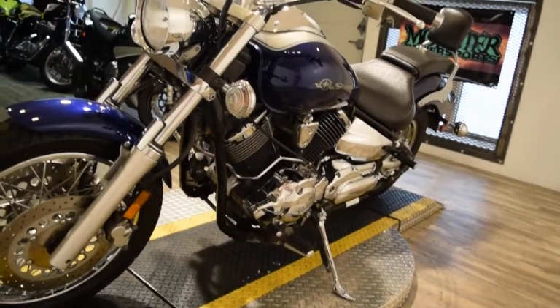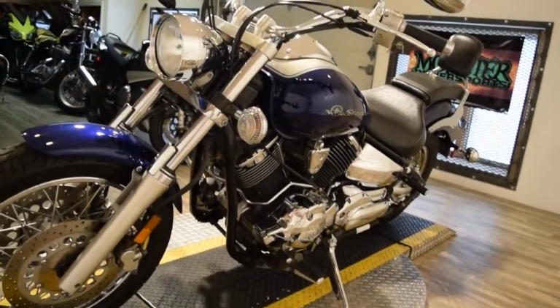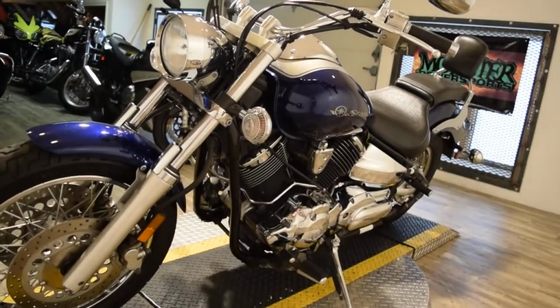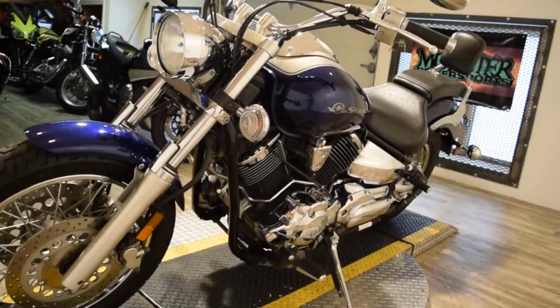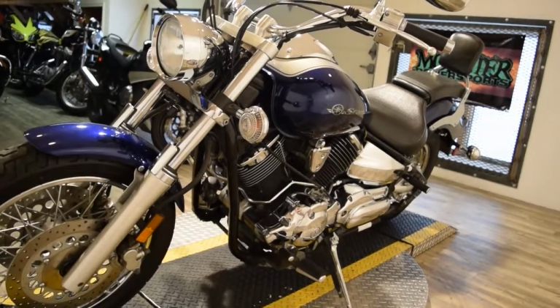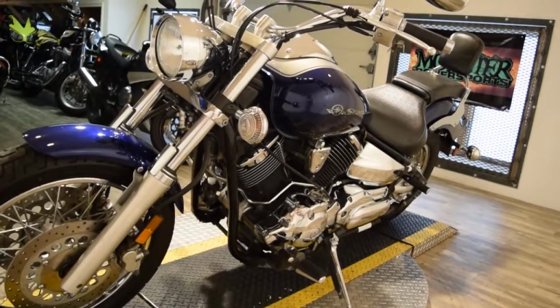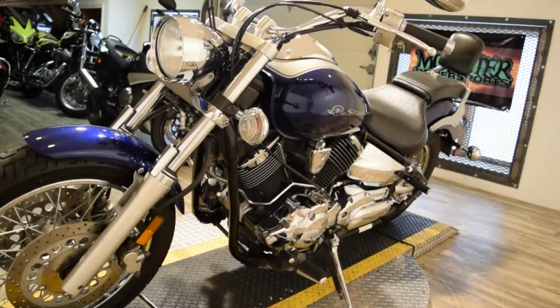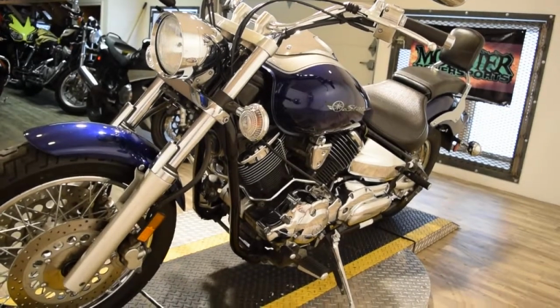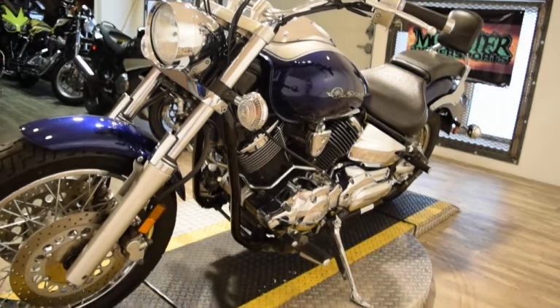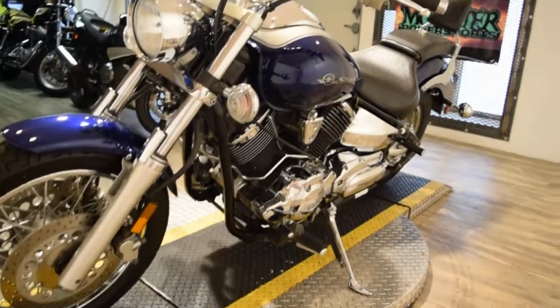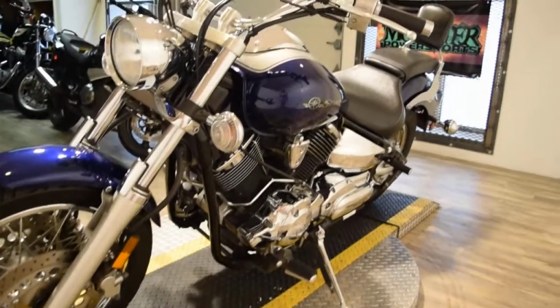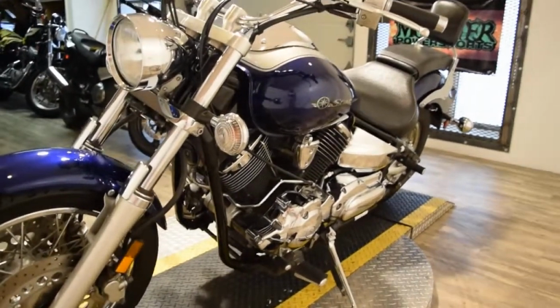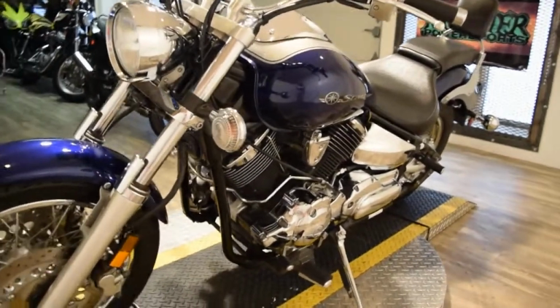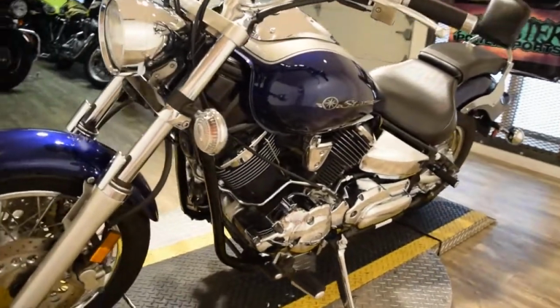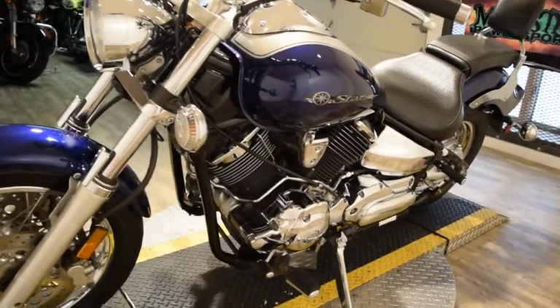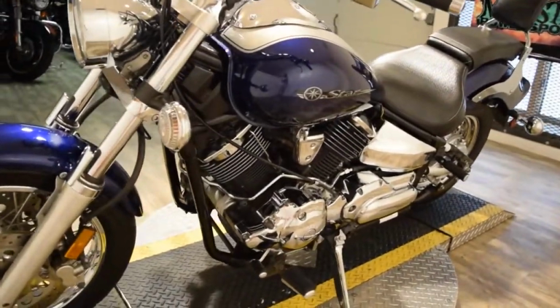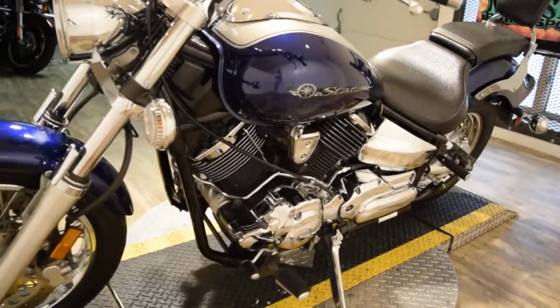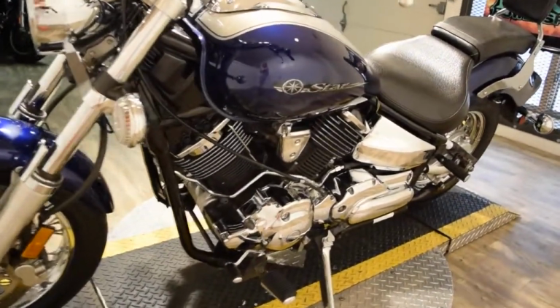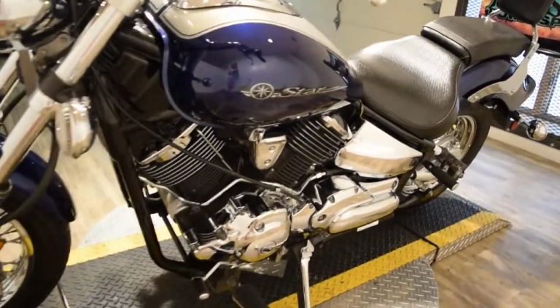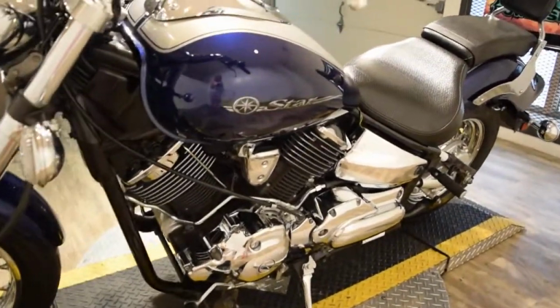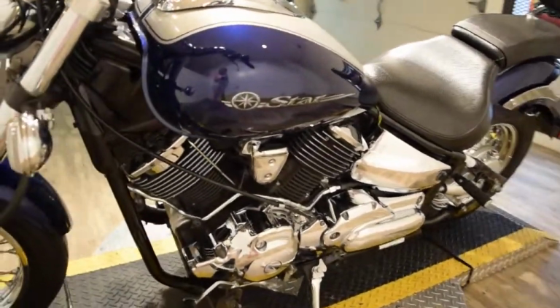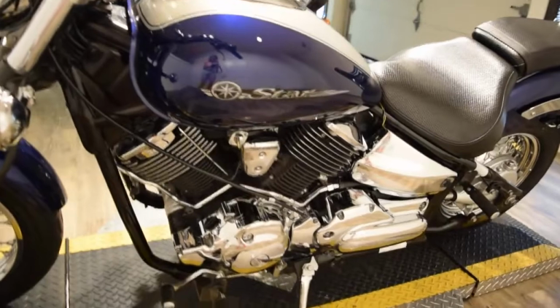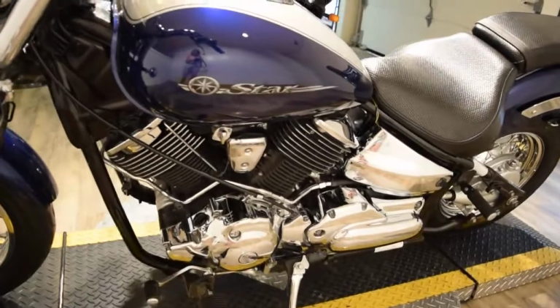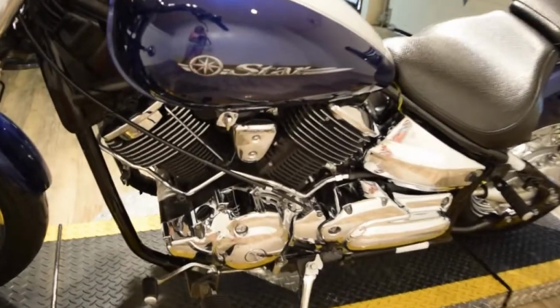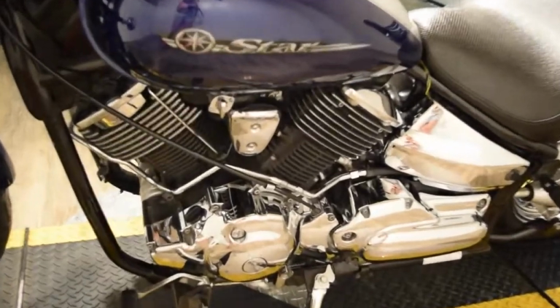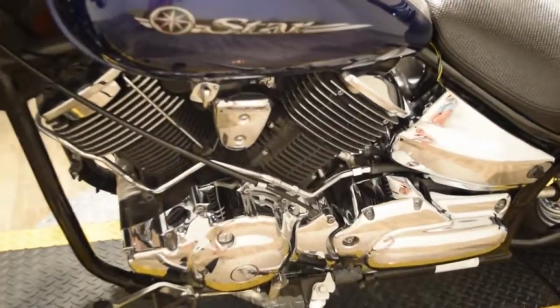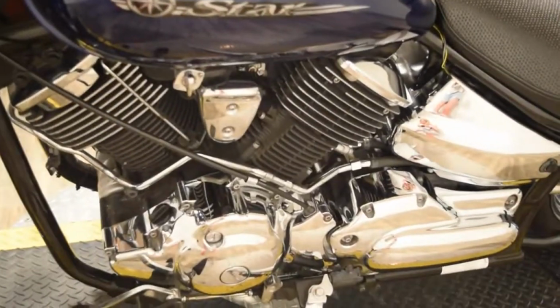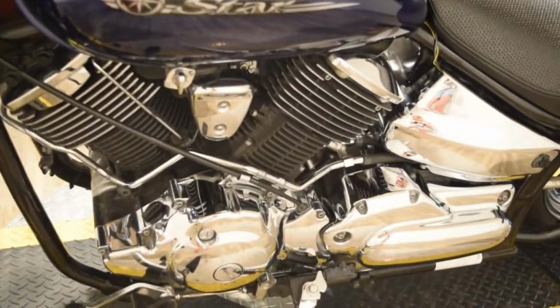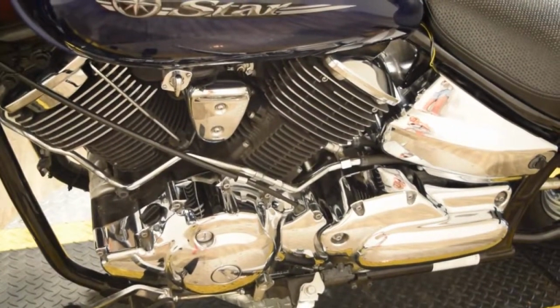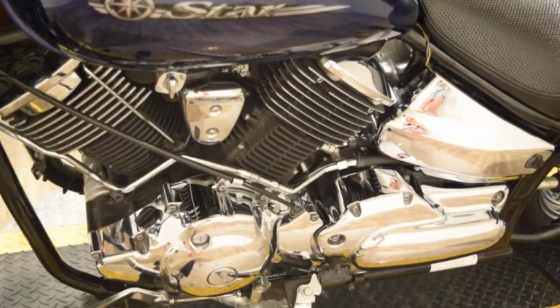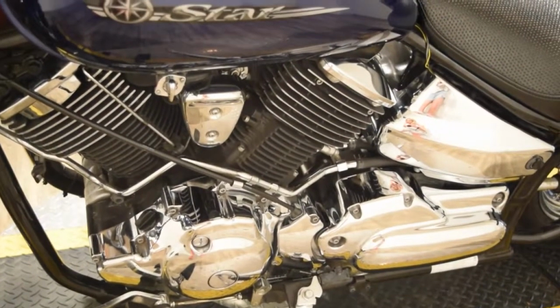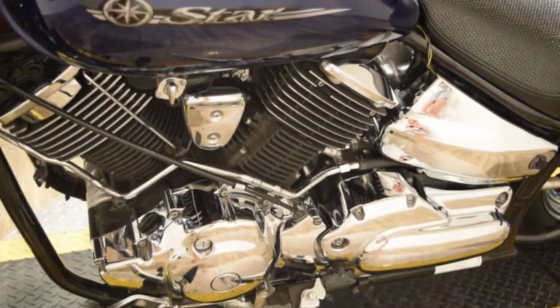We do offer financing on our motorcycles. You can fill out the application which is available on the website — it takes about 5 minutes.